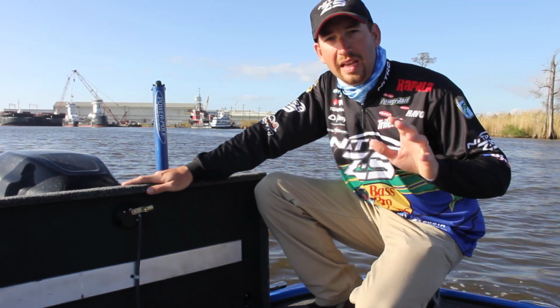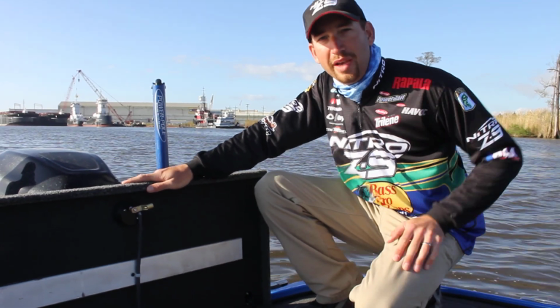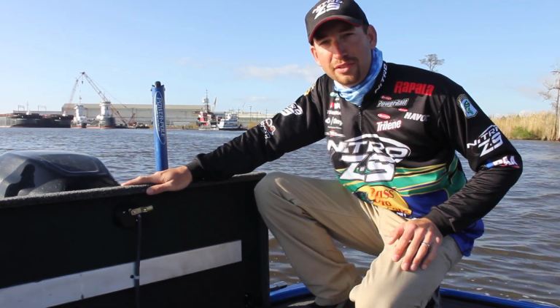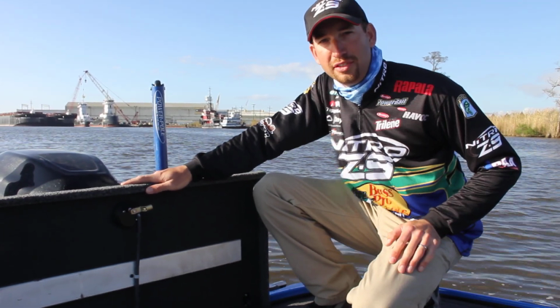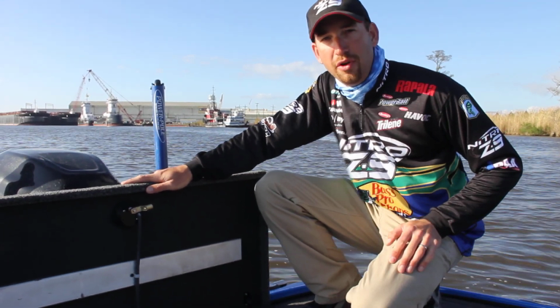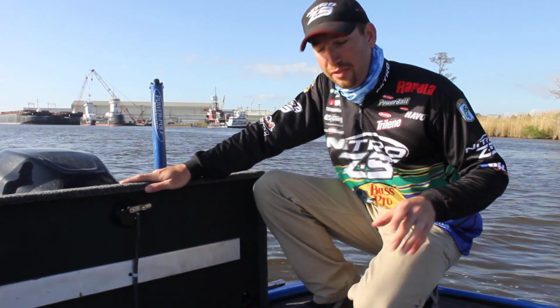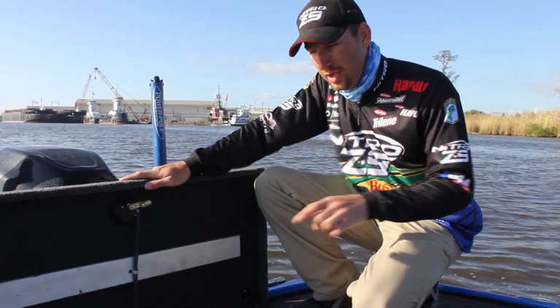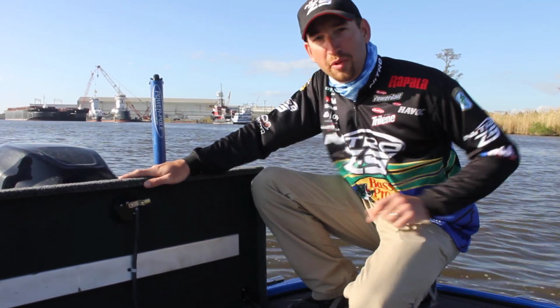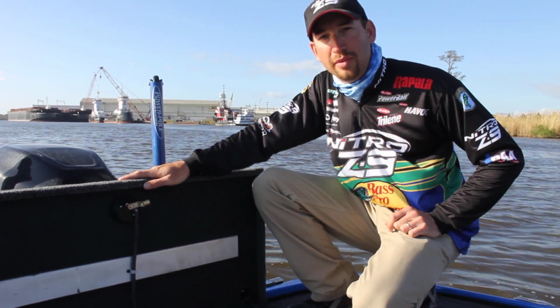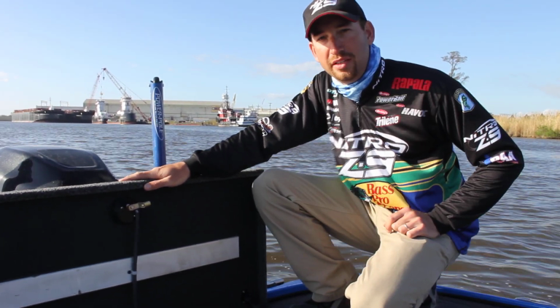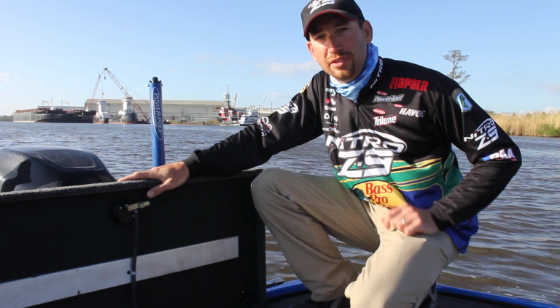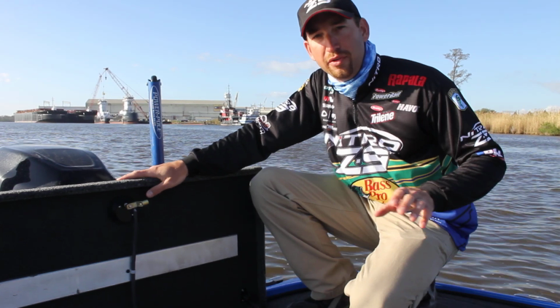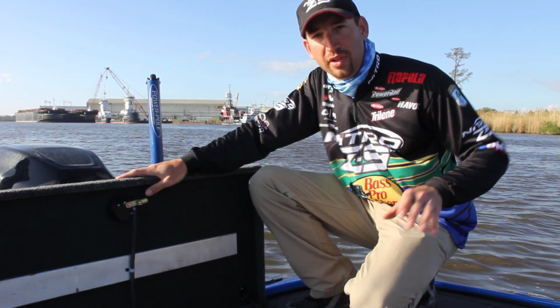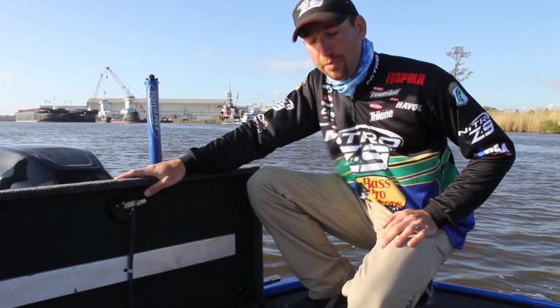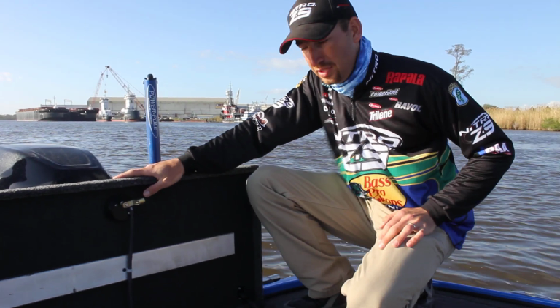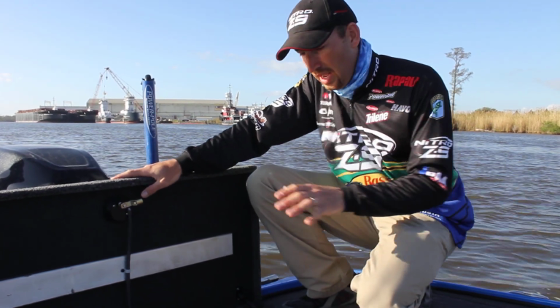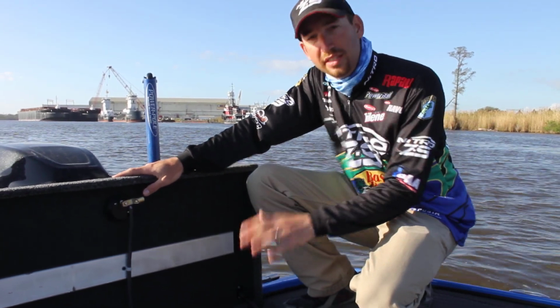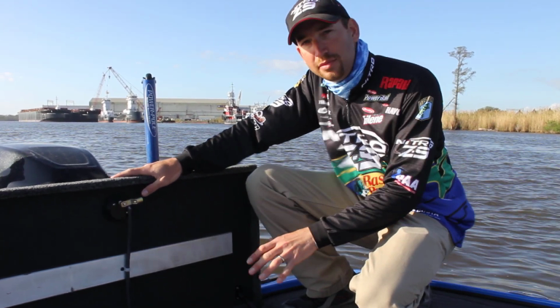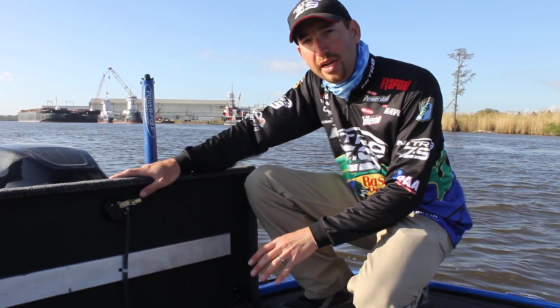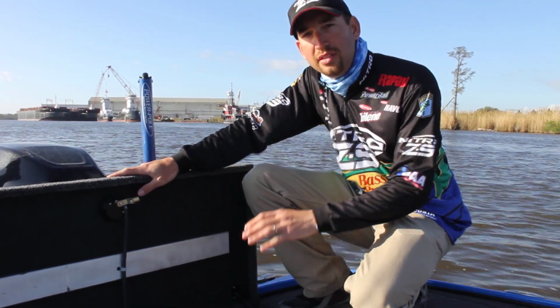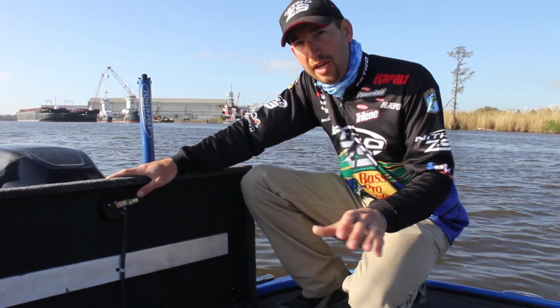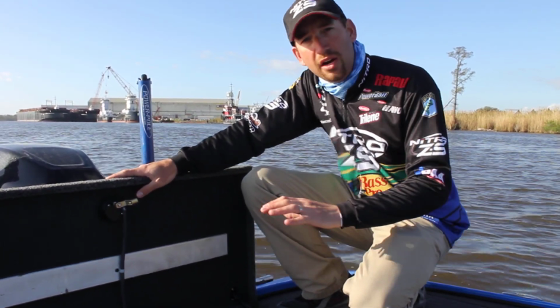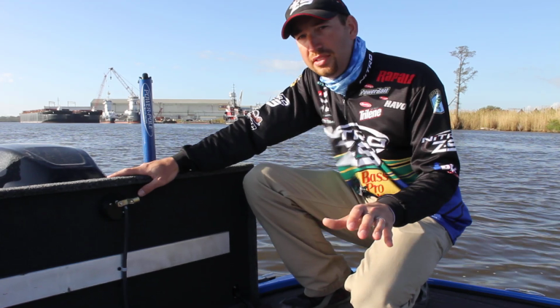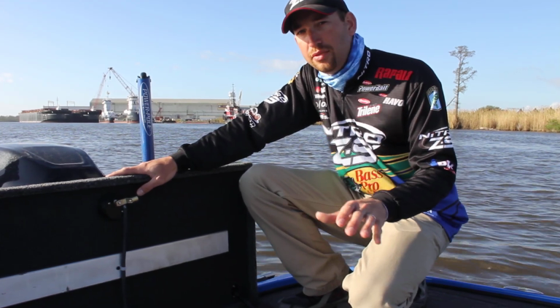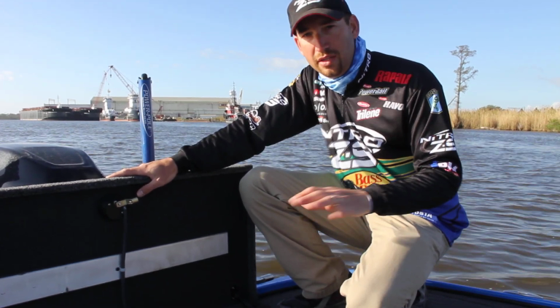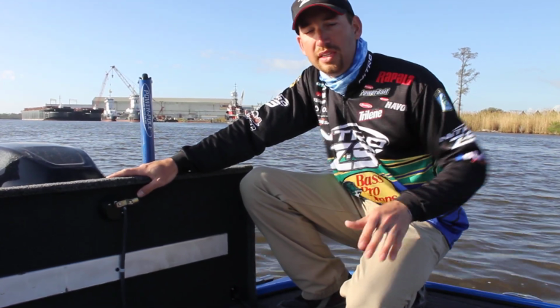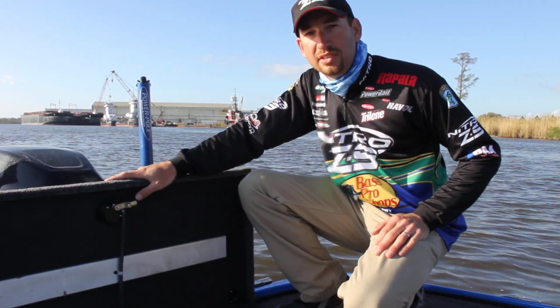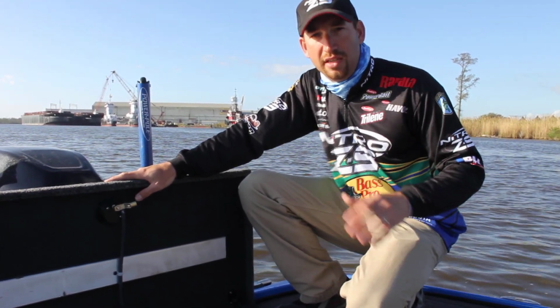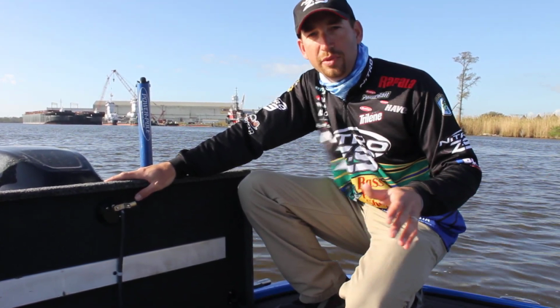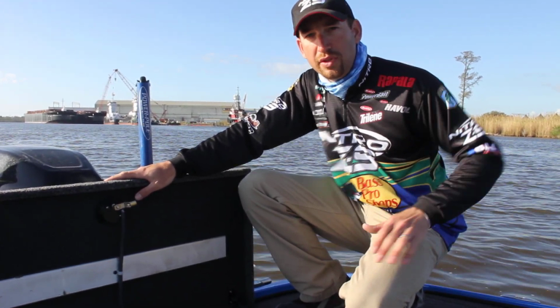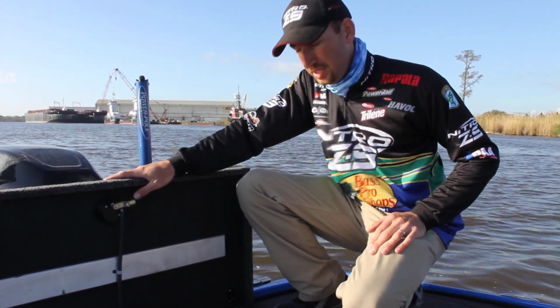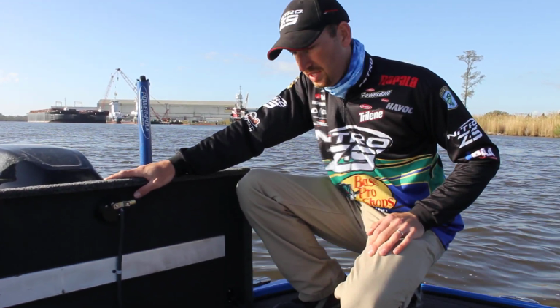I'm Bassmaster Elite Series Pro OttDefo. I want to talk to you about the lithium batteries I've been running for the last couple years. I ran this same set of batteries all last year throughout the whole Elite Series season and the opens and everything else that I fished.